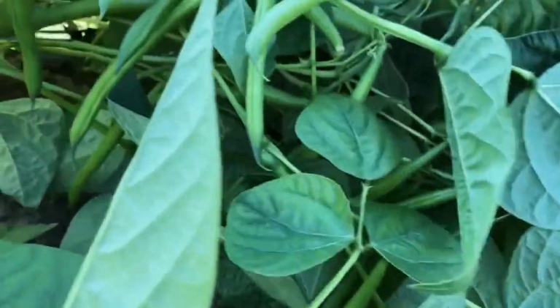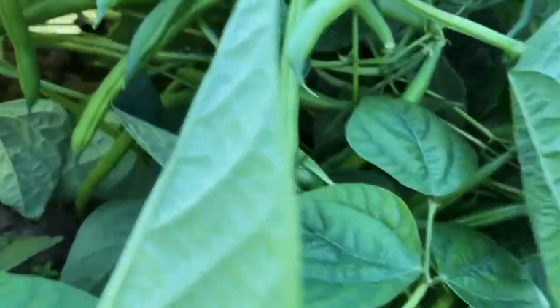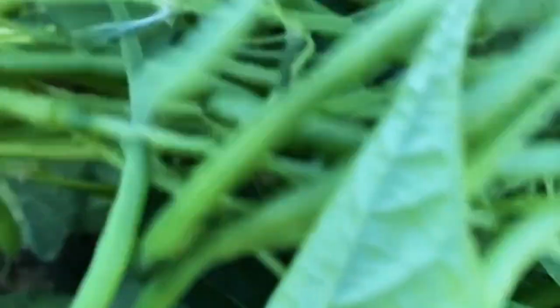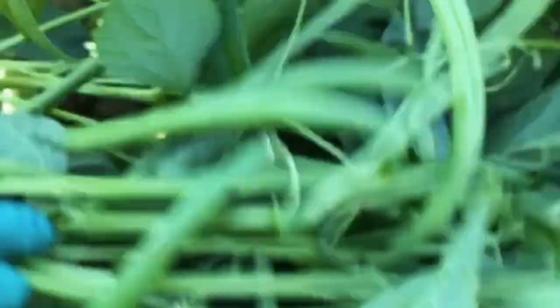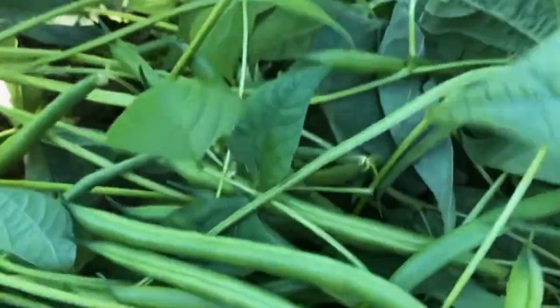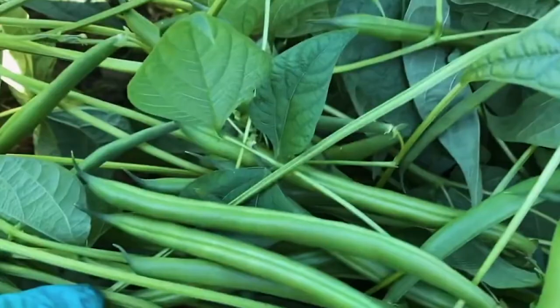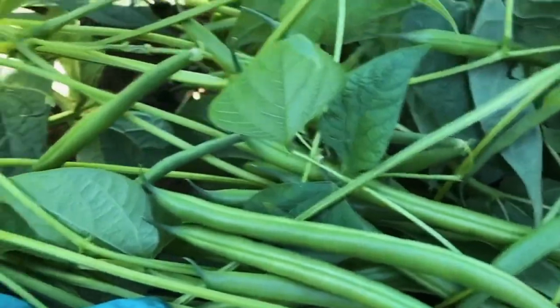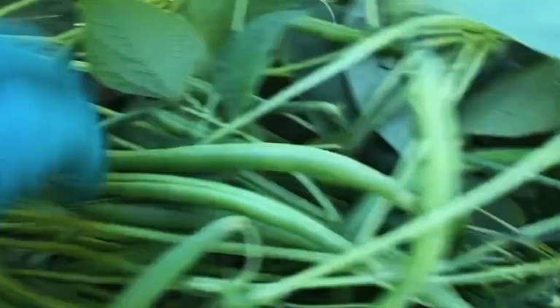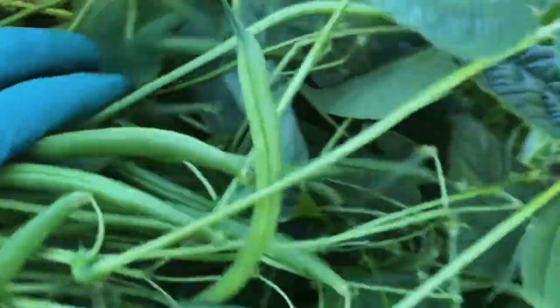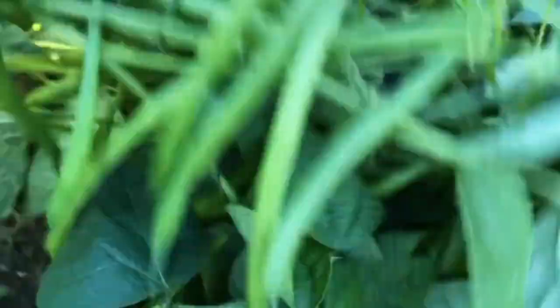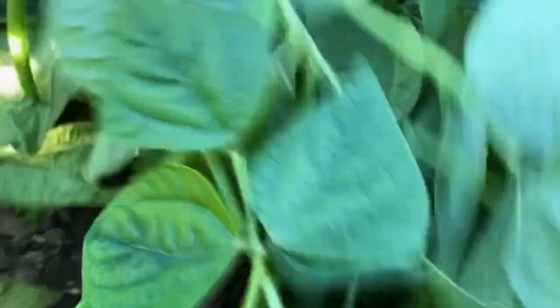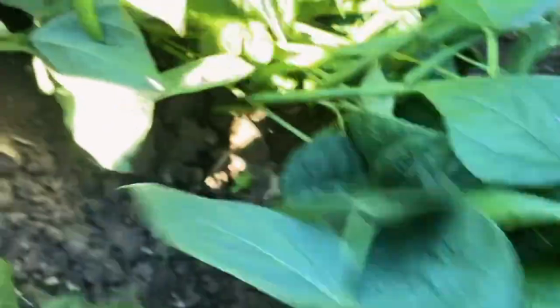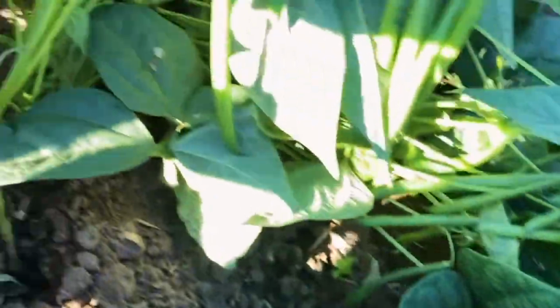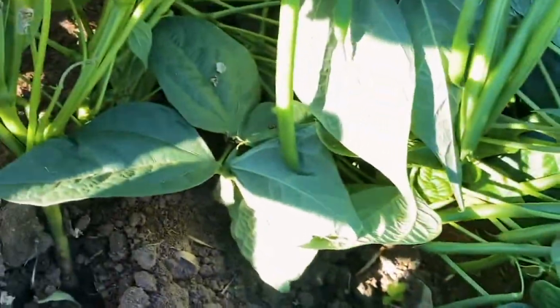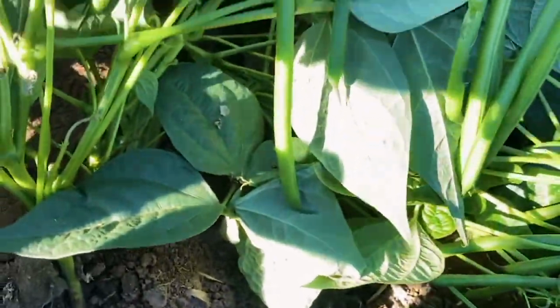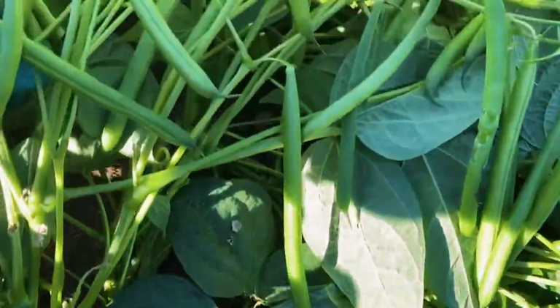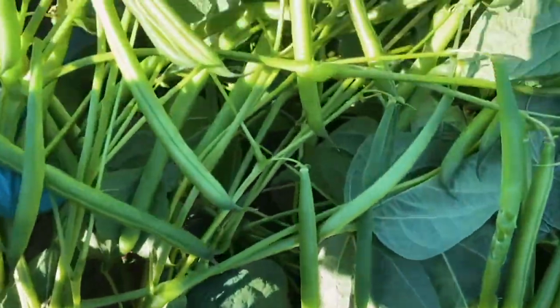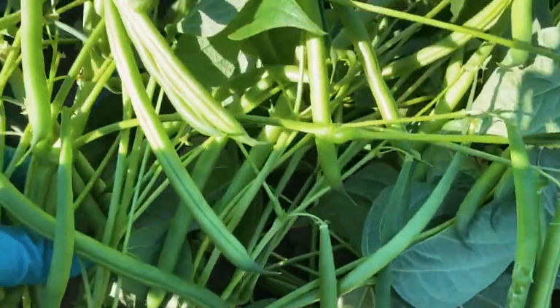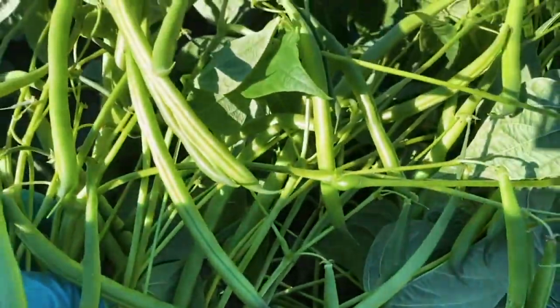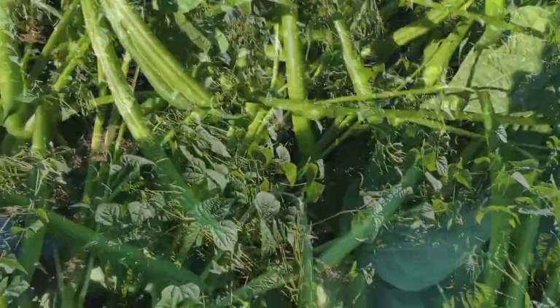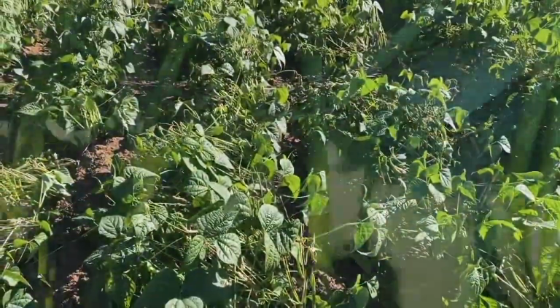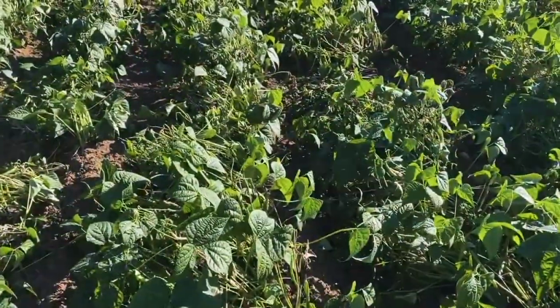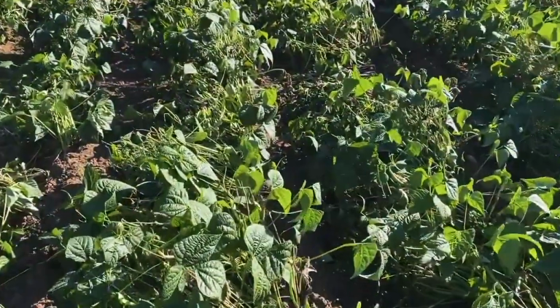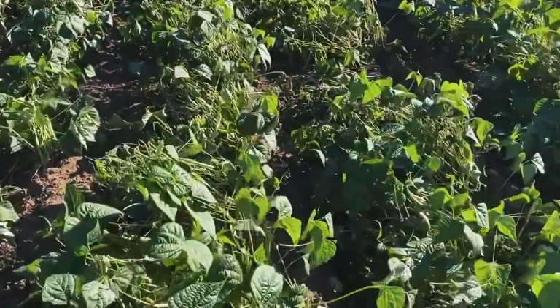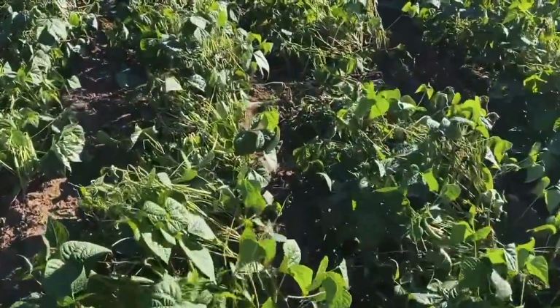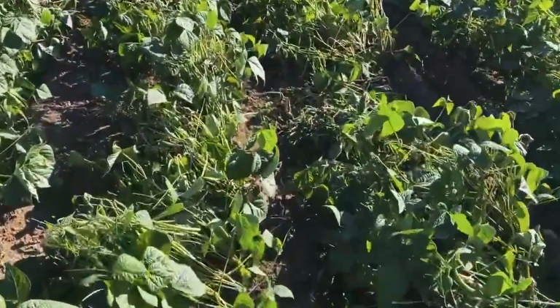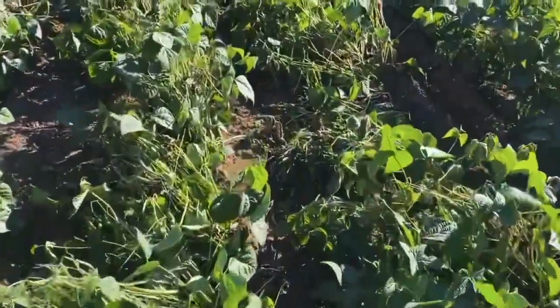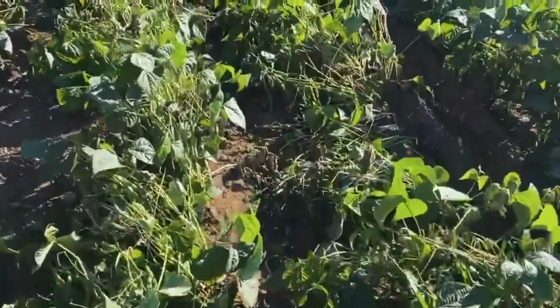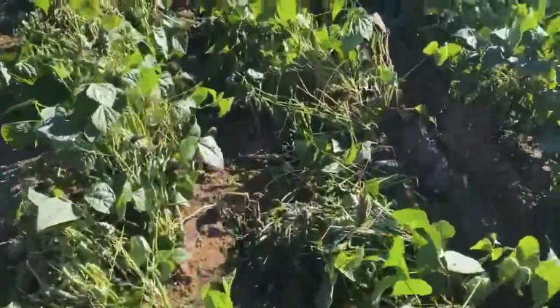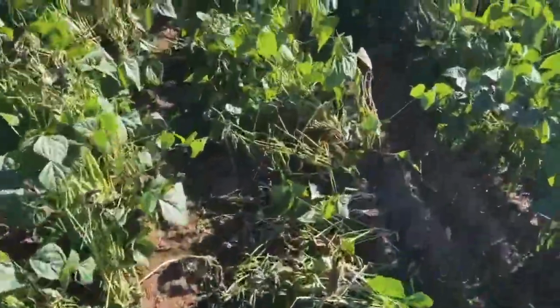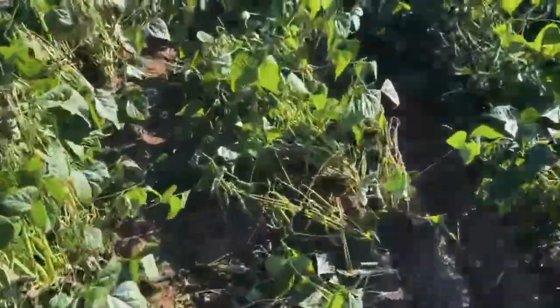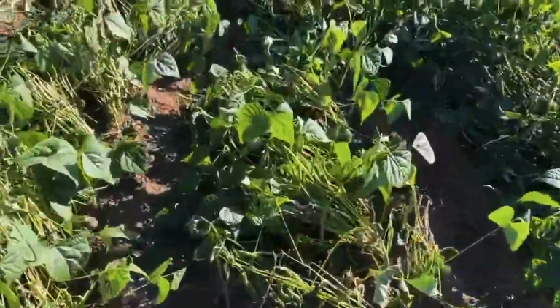Looking at all the treated area, we see very little to no sclerotinia whatsoever, and then looking at untreated patches, we see a very high level of infection.